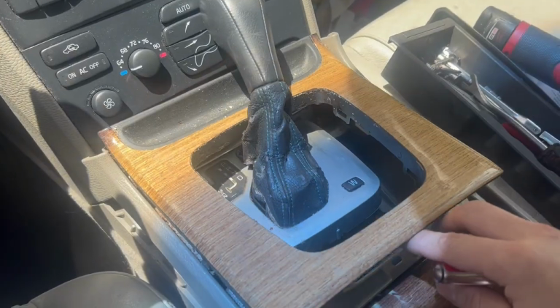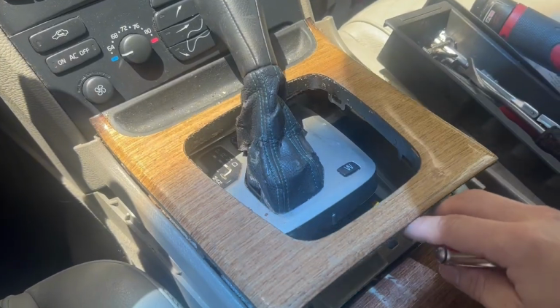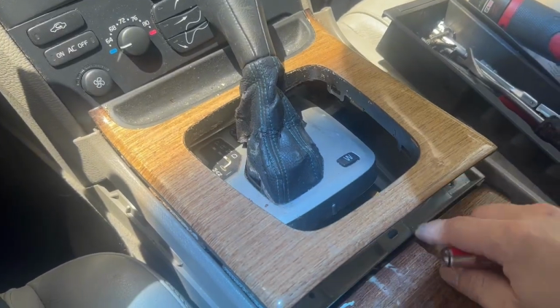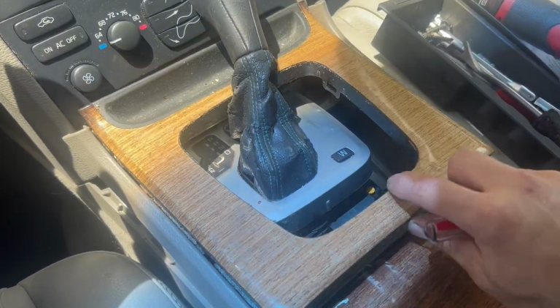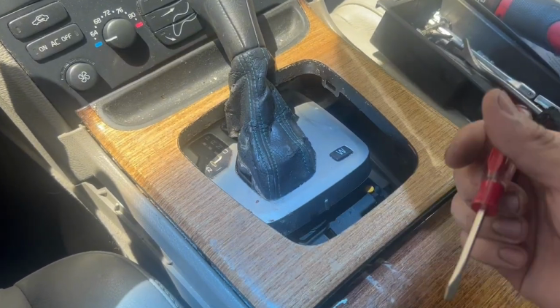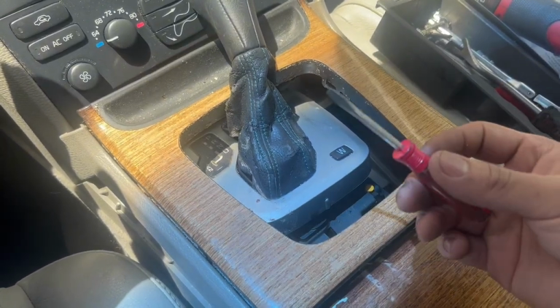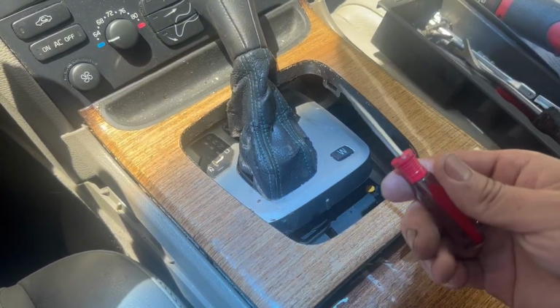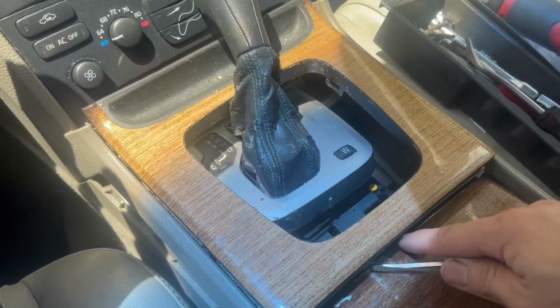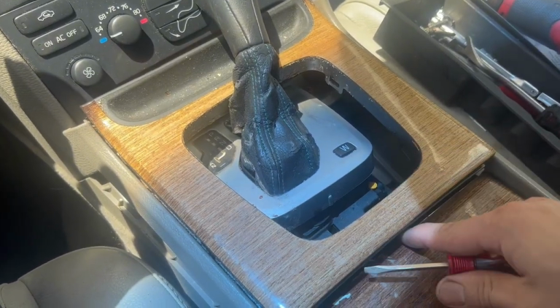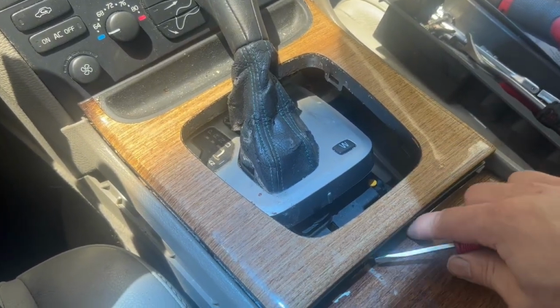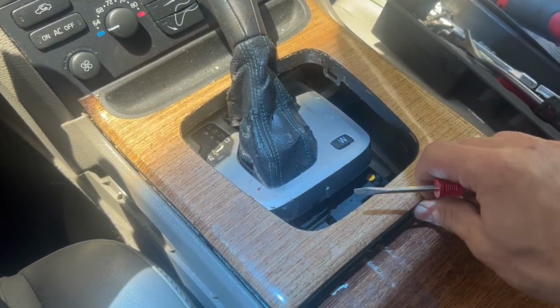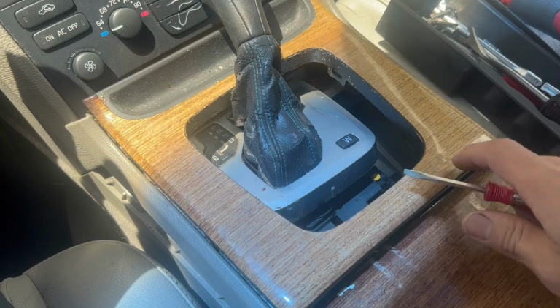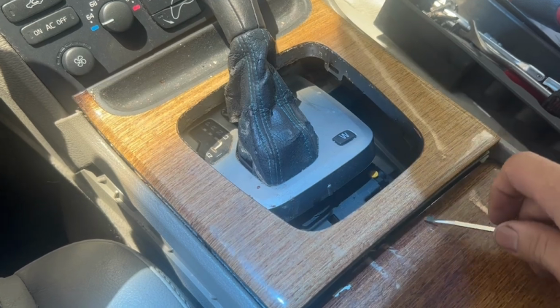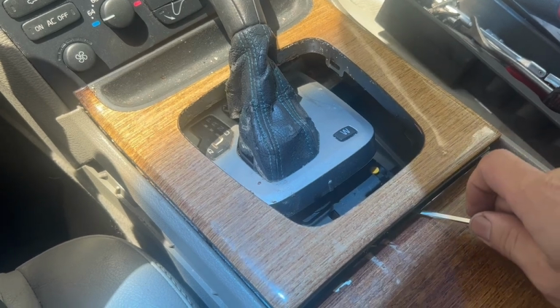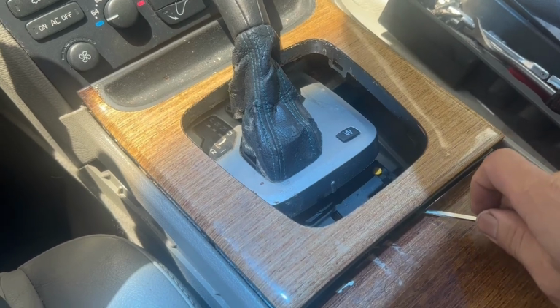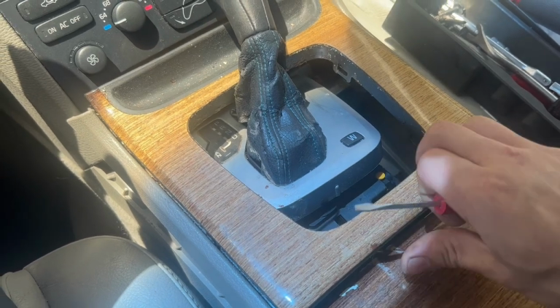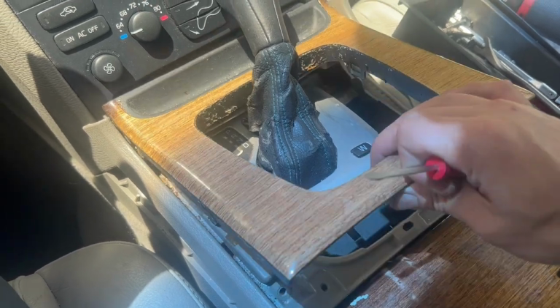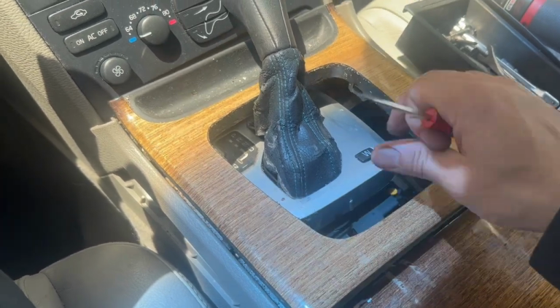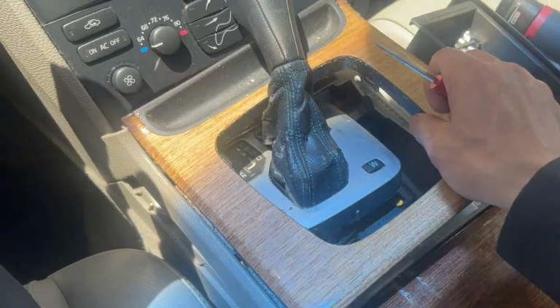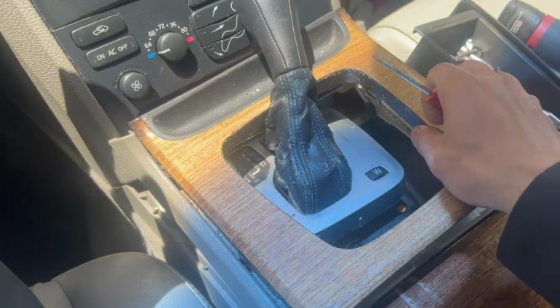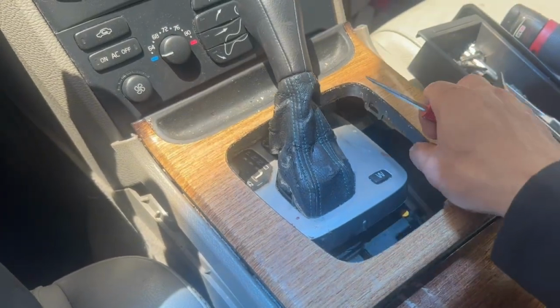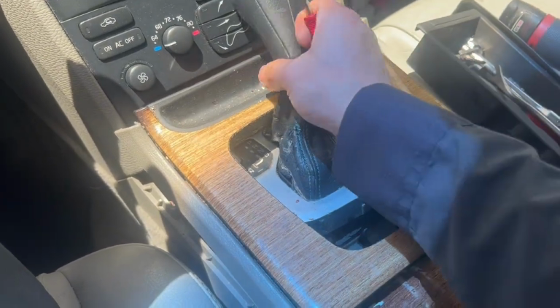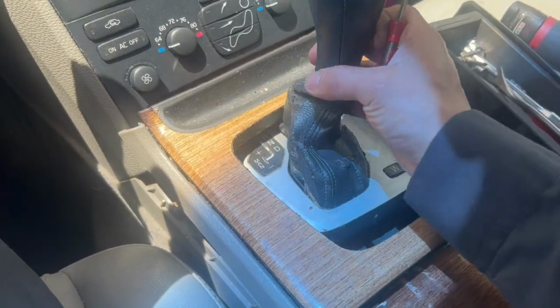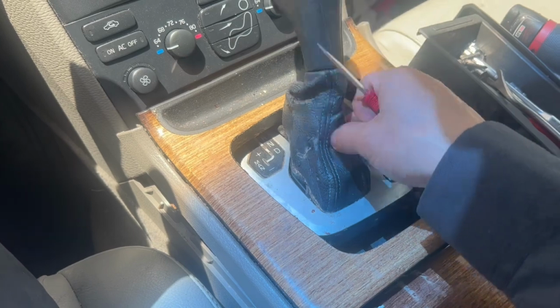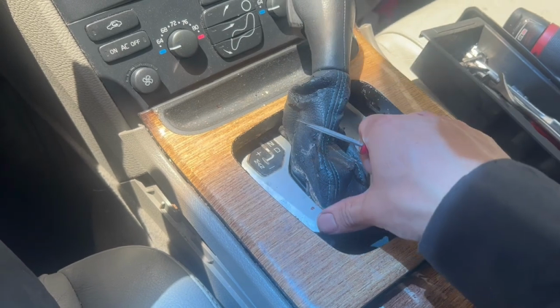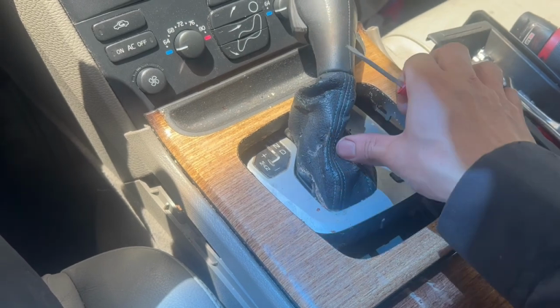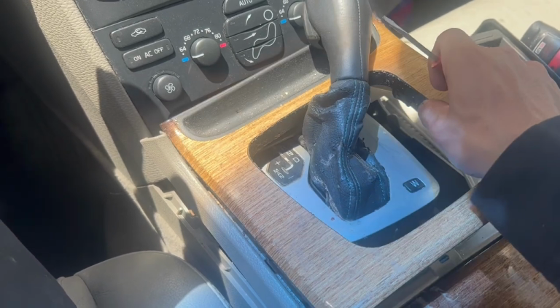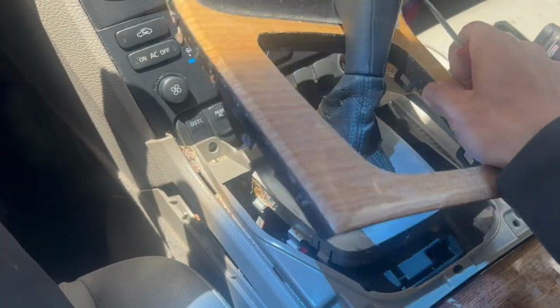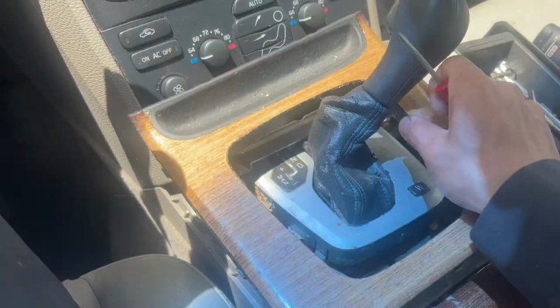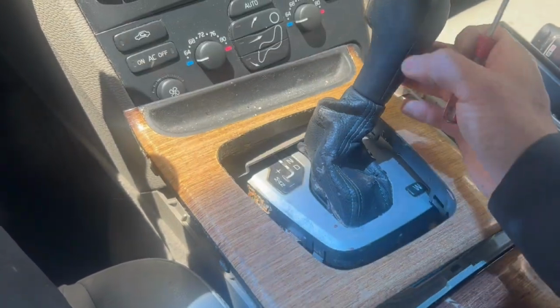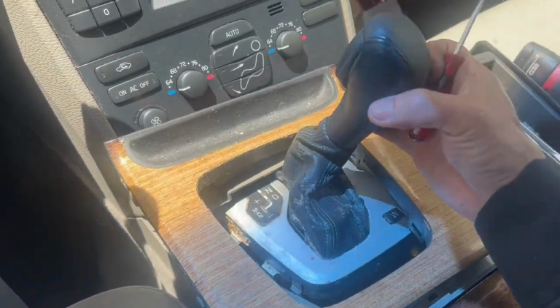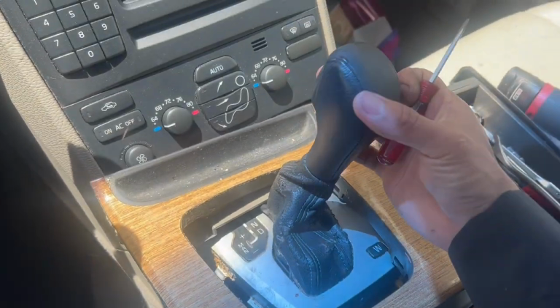To pop this tray out, you're going to use a flathead screwdriver right here and you're going to shove it down here and pry it up. Once you pry it up, this part should pop out with the cover also.